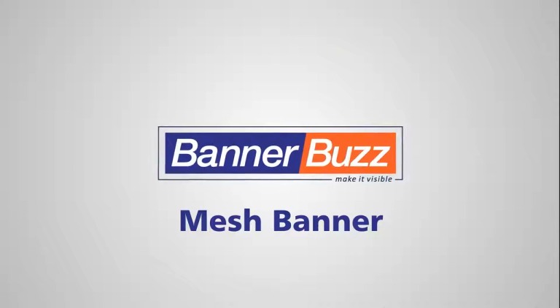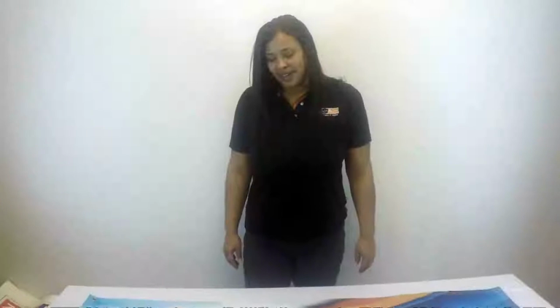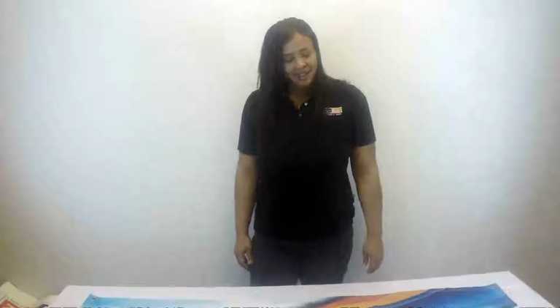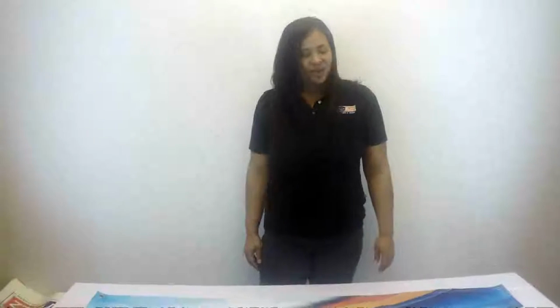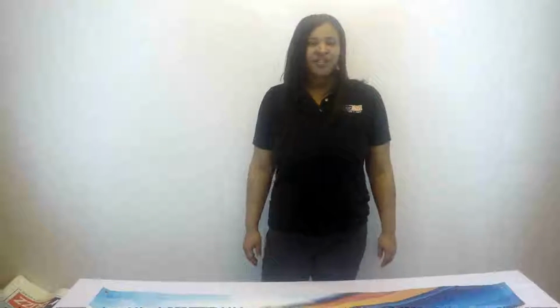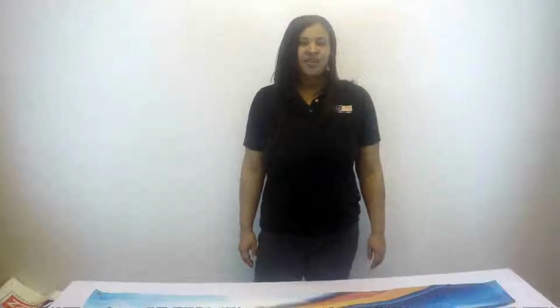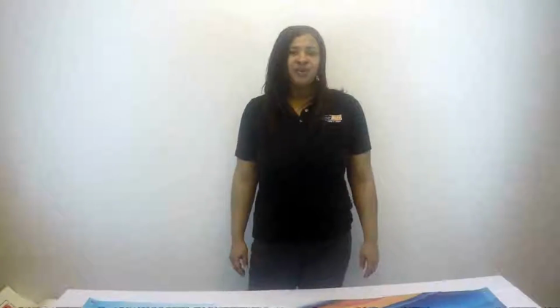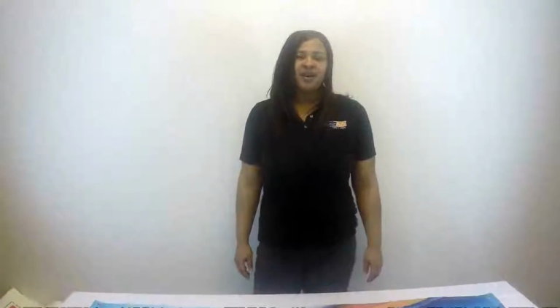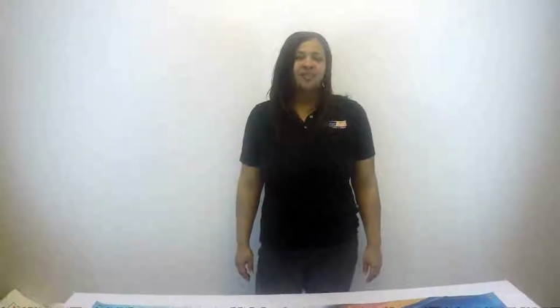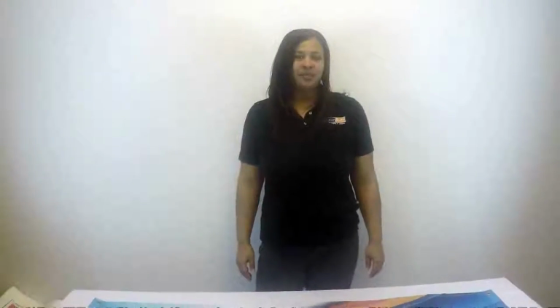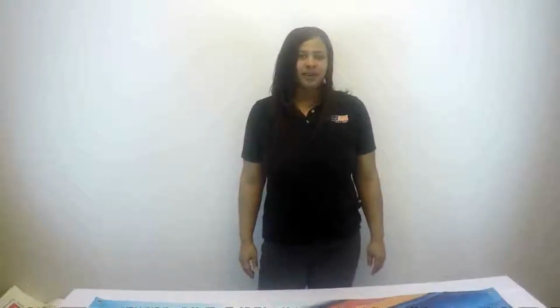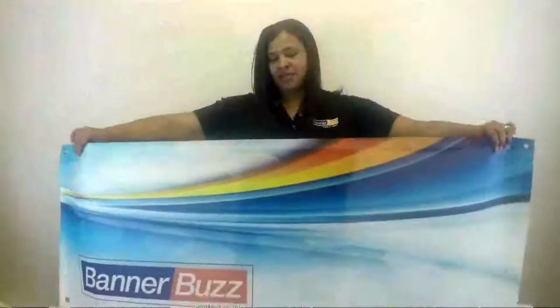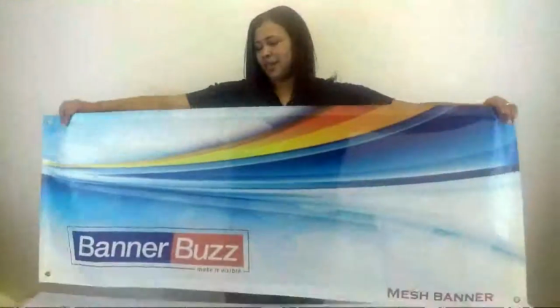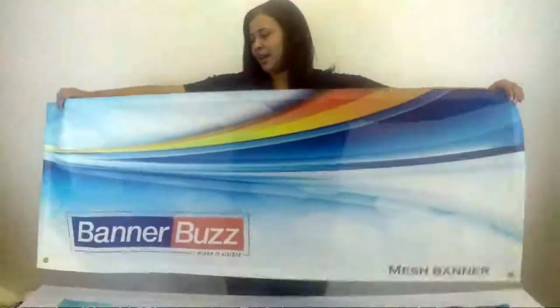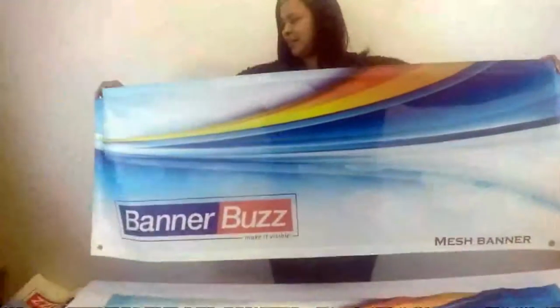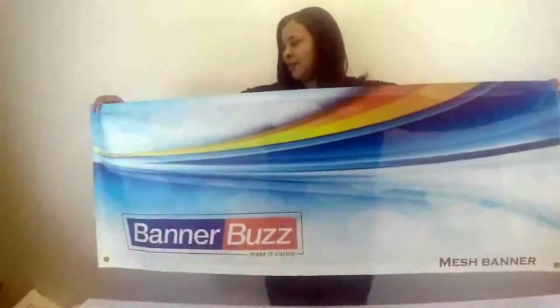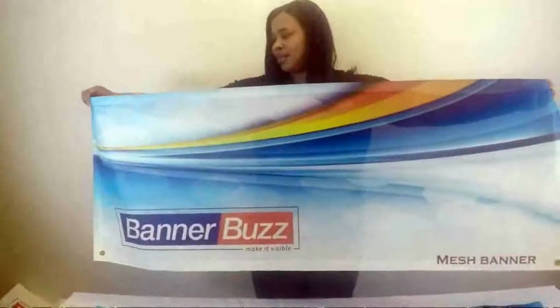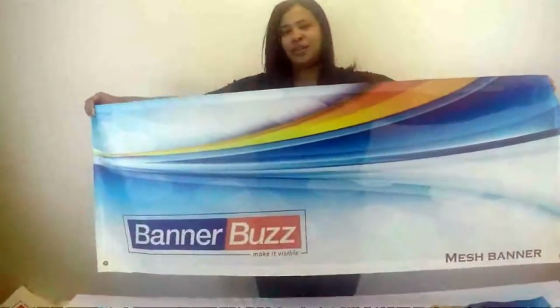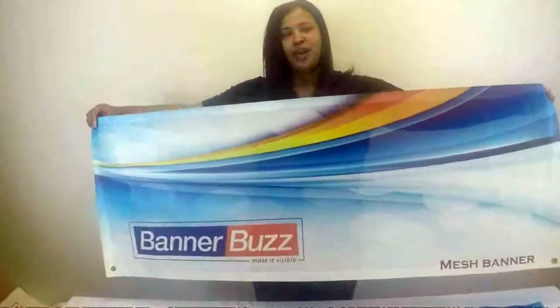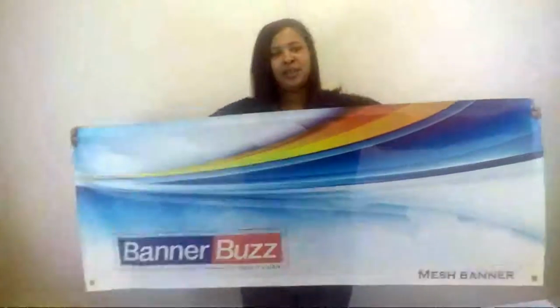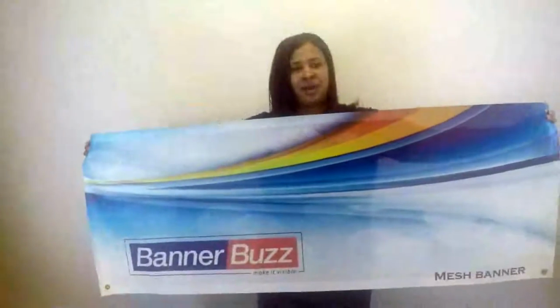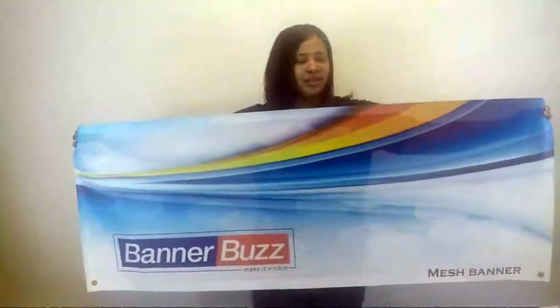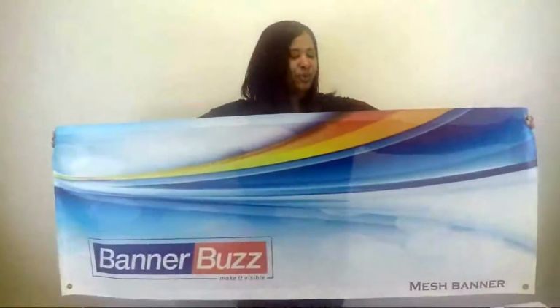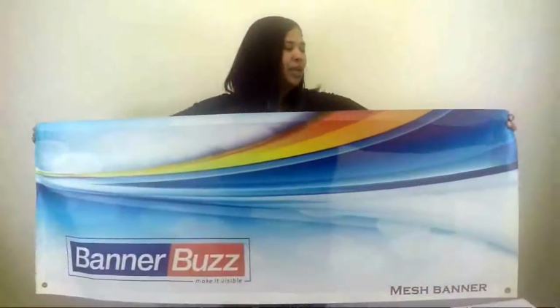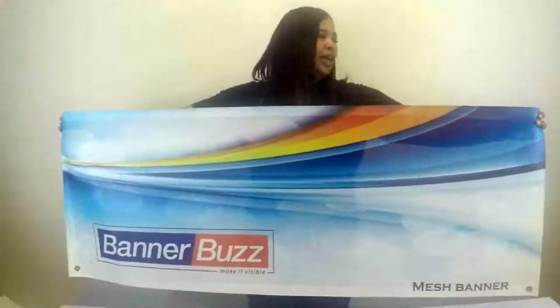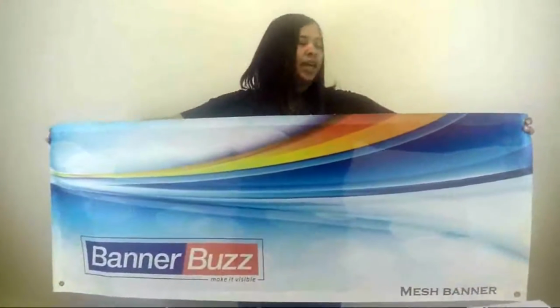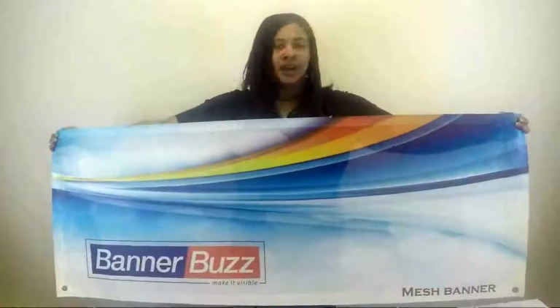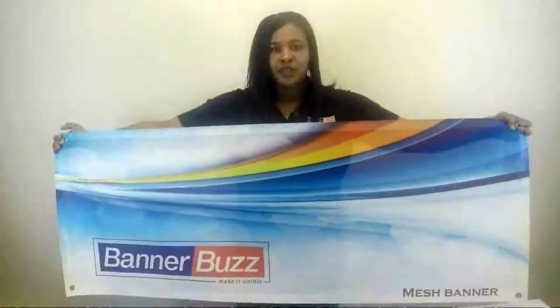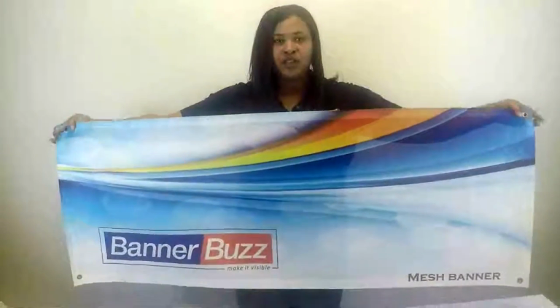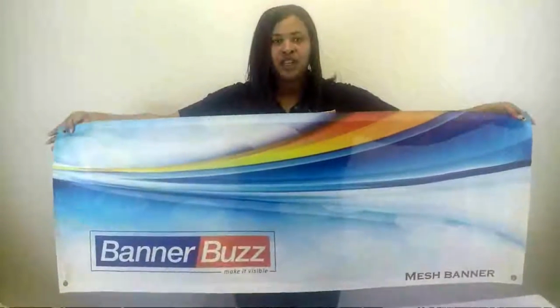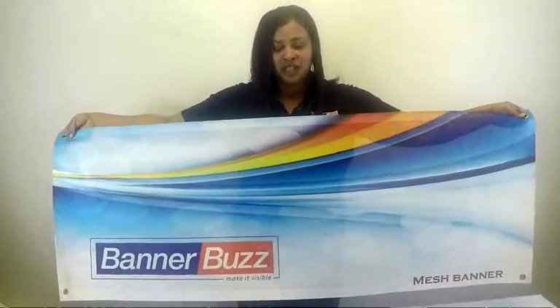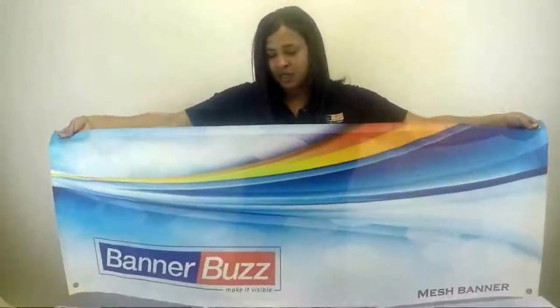In this video I'm going to show you our mesh banner. If you see, it has little holes in it to allow the wind to pass through. I'm going to show you the finishing options.